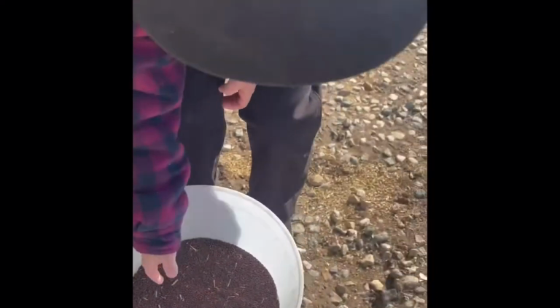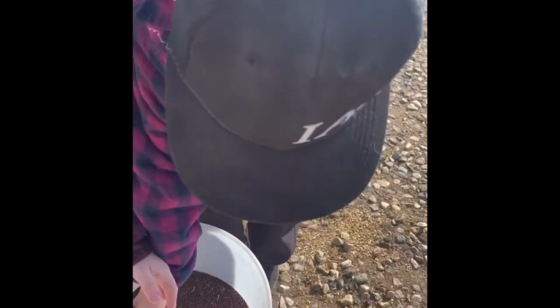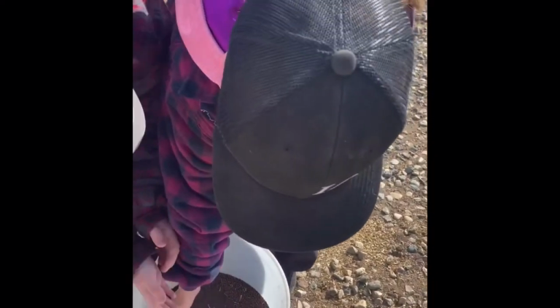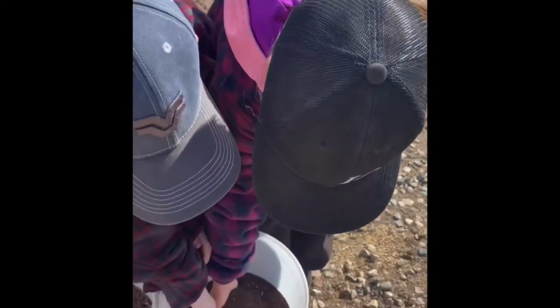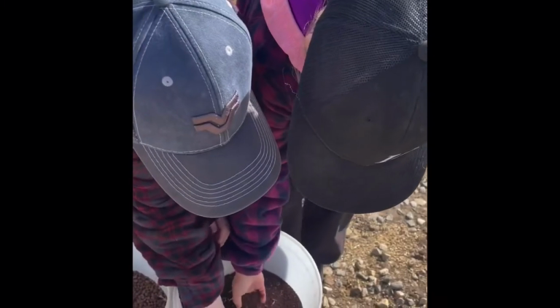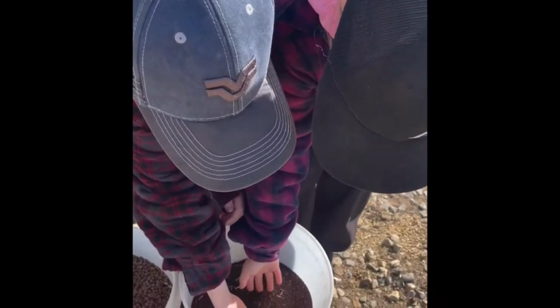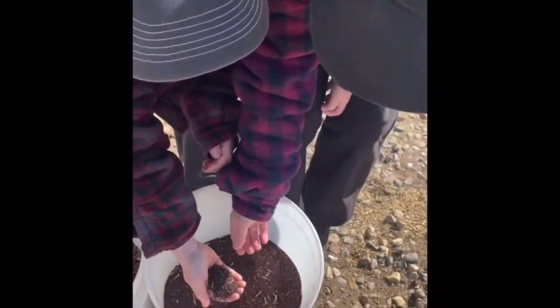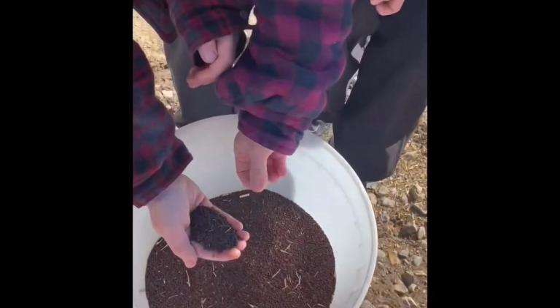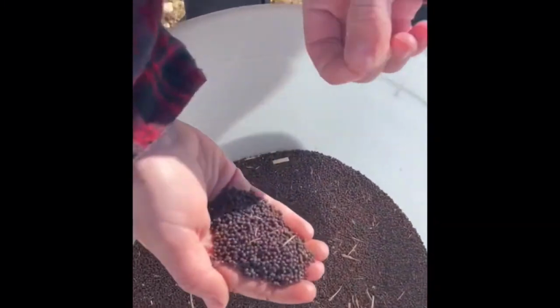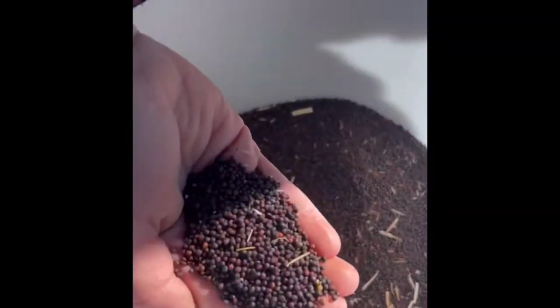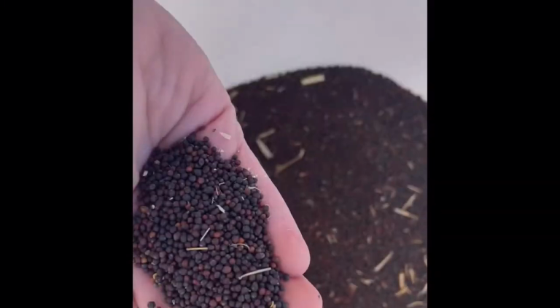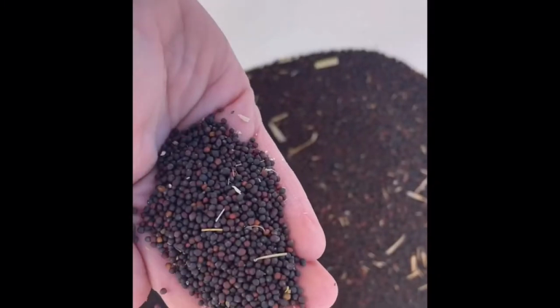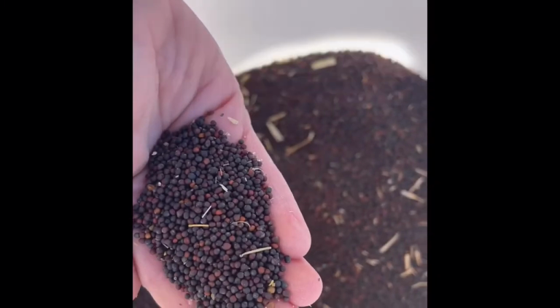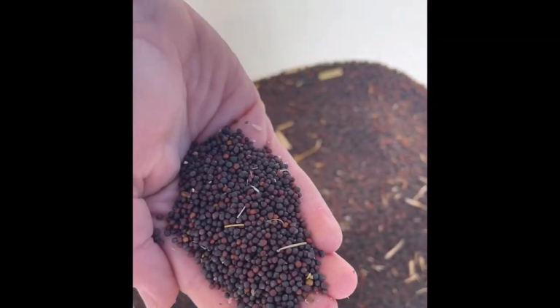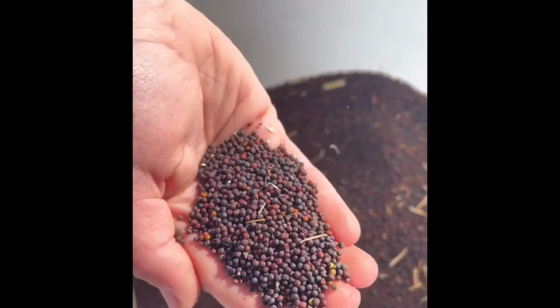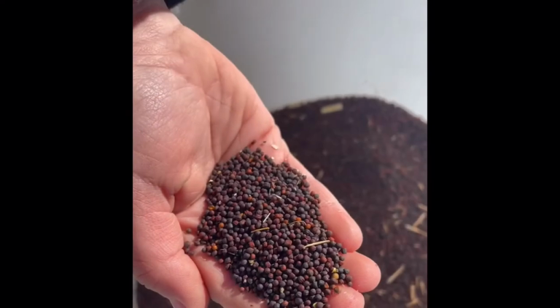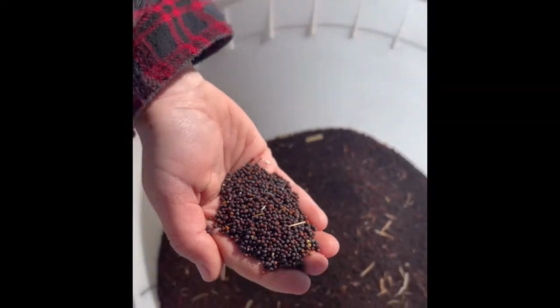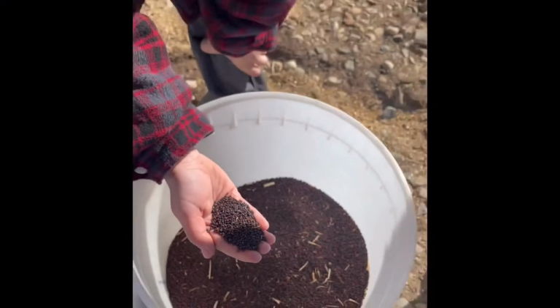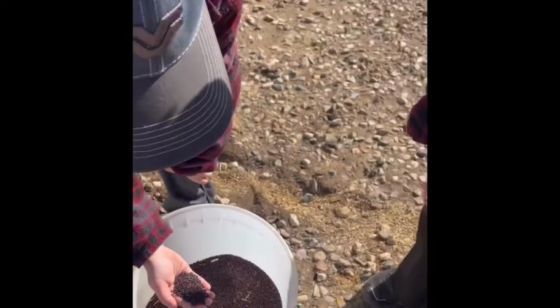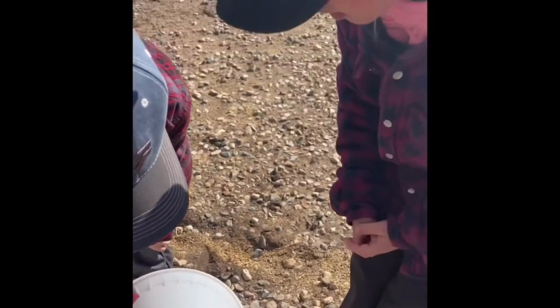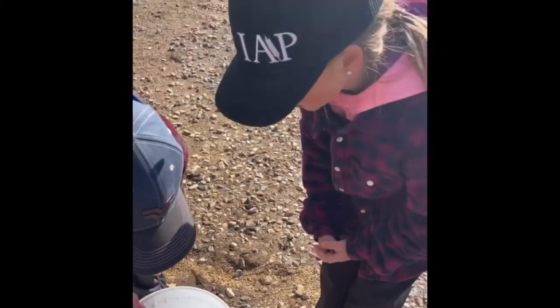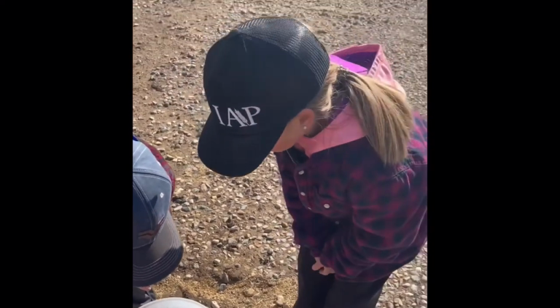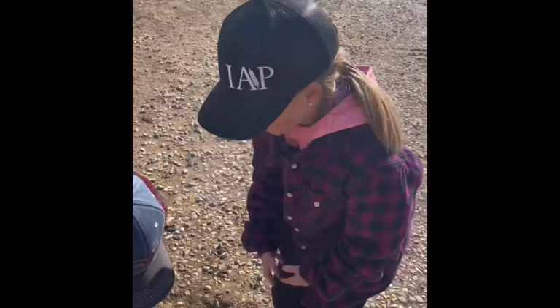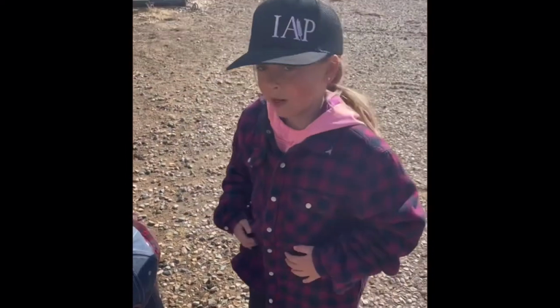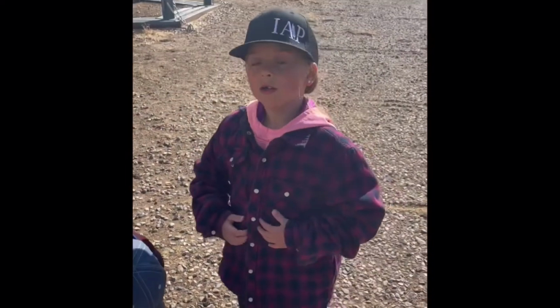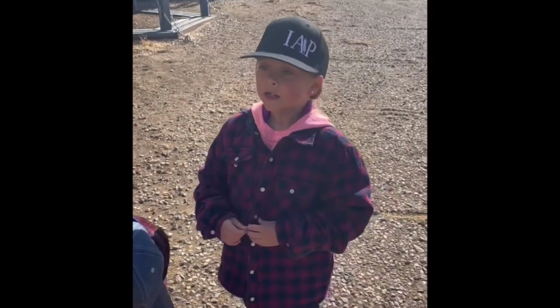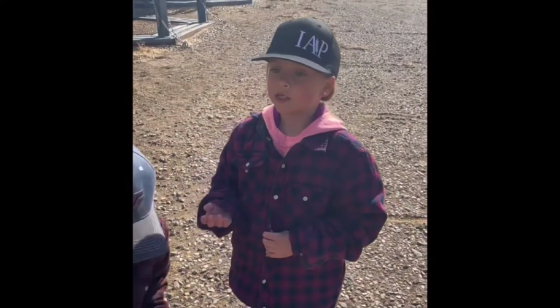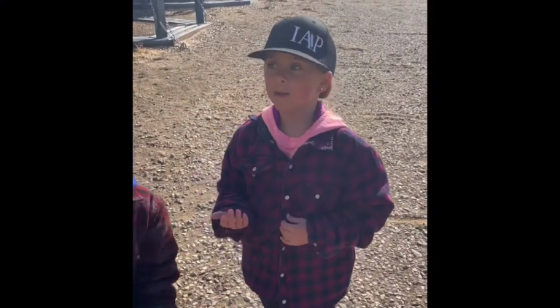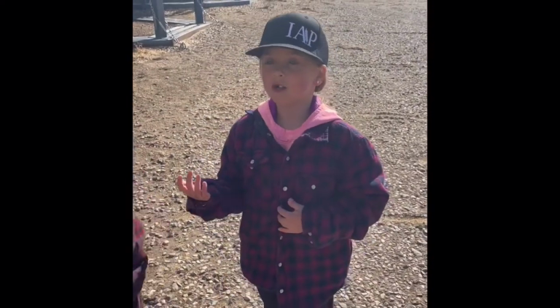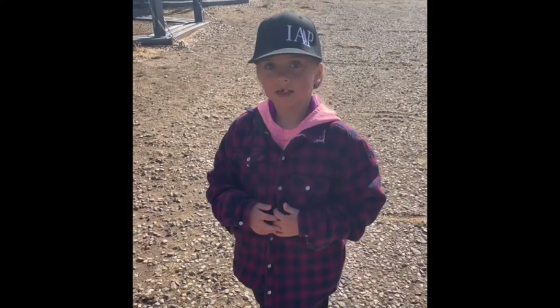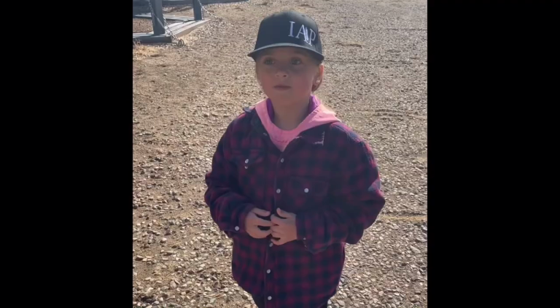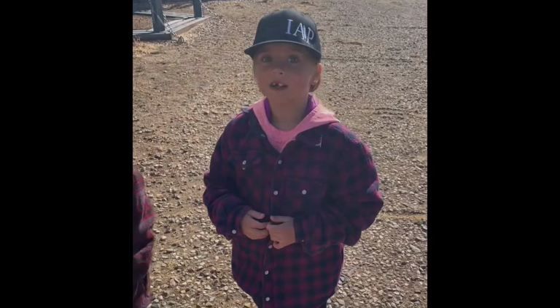And this is canola. It's used in canola oil, and some of our oil is used by McDonald's in their deep fryers.